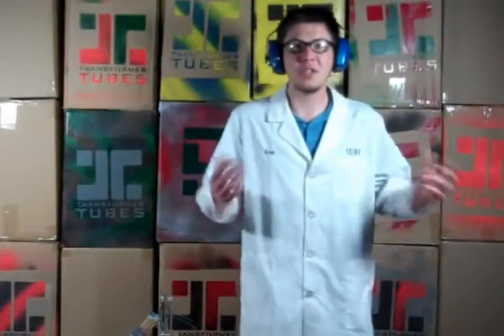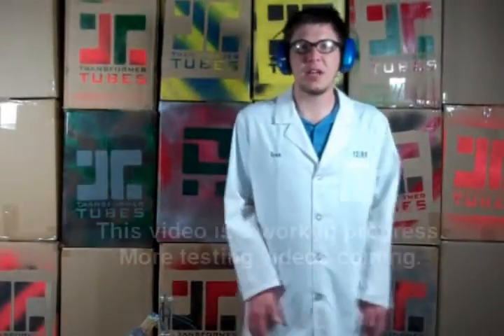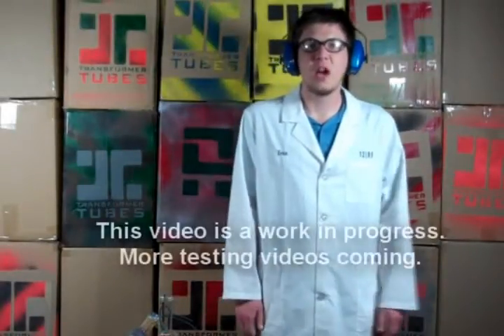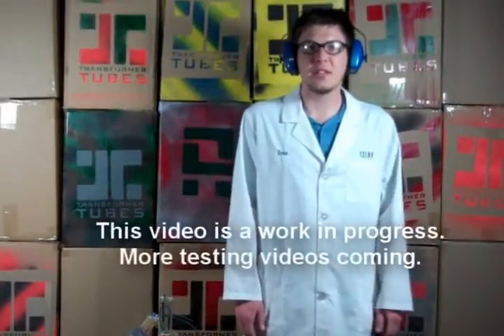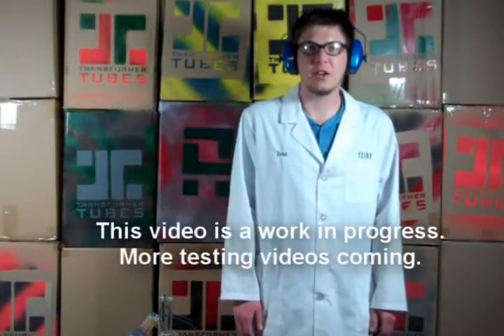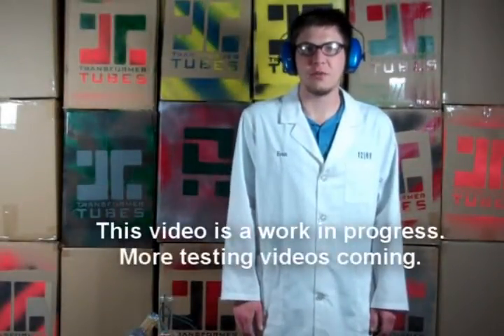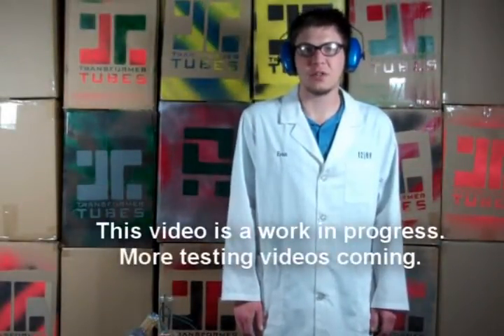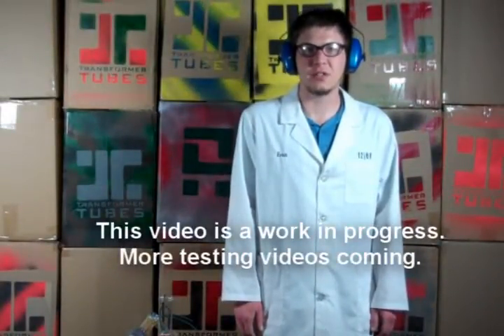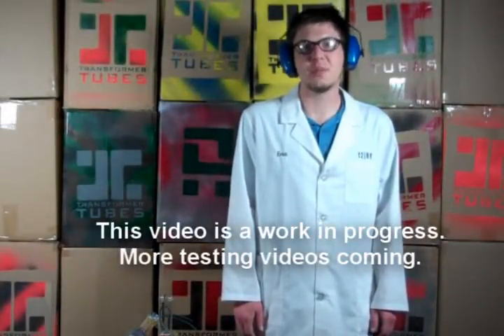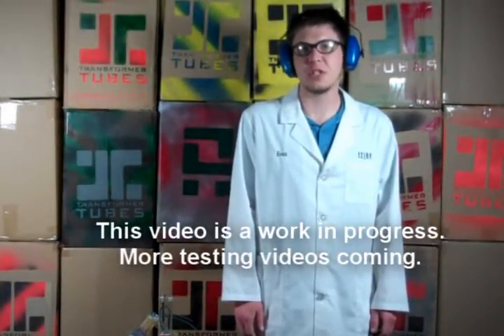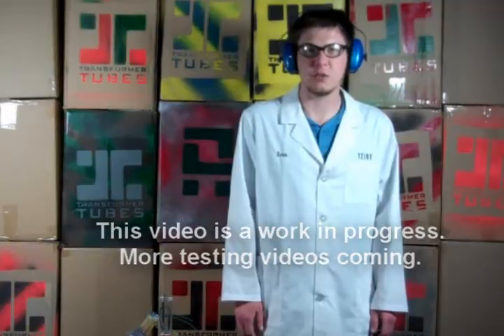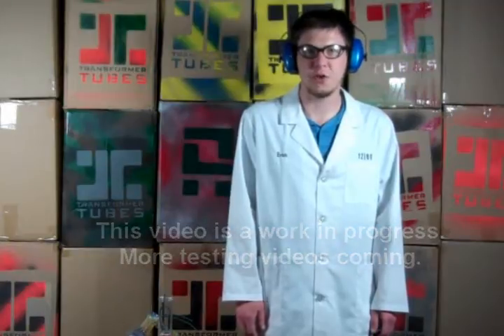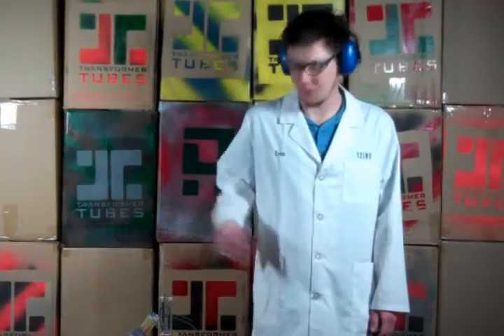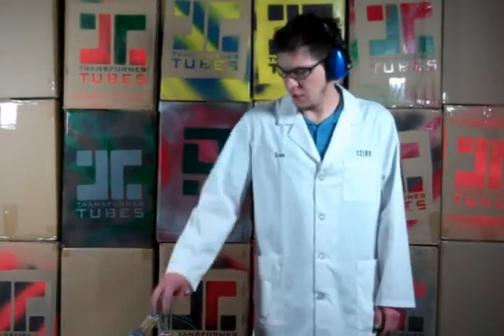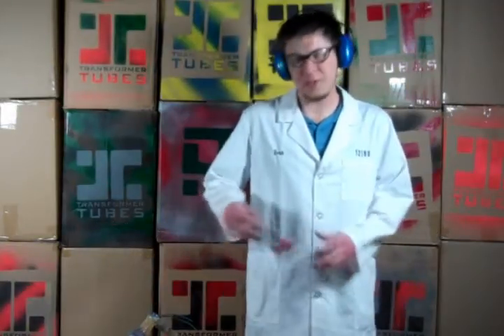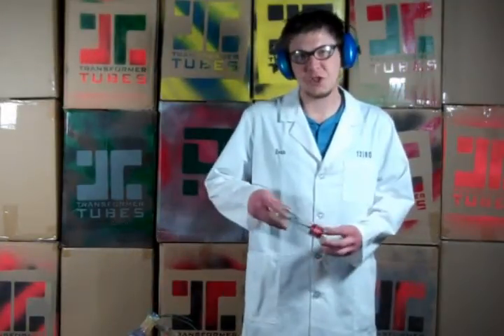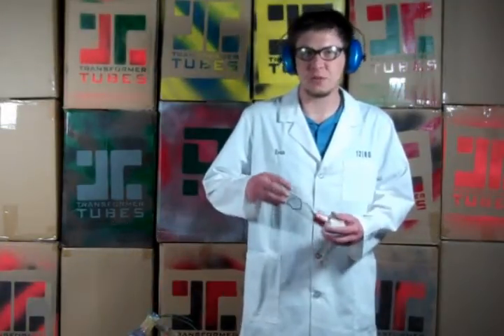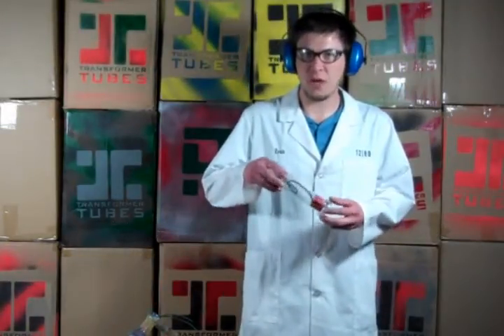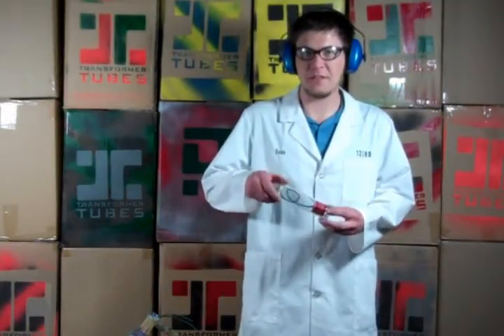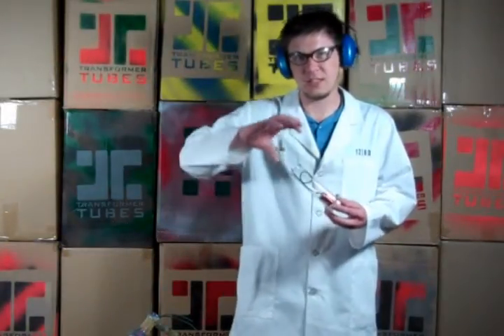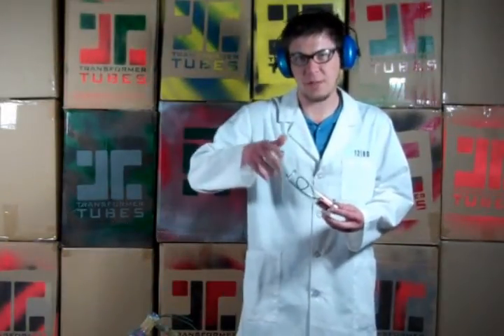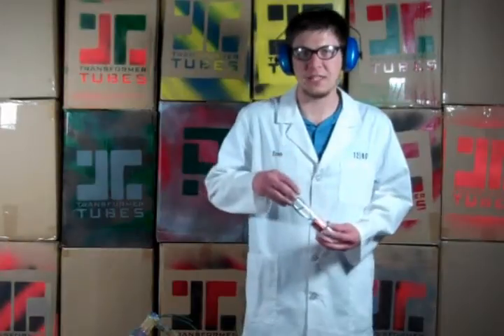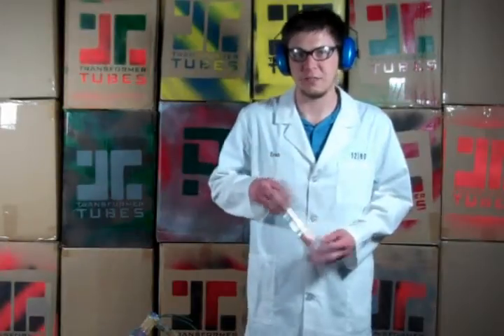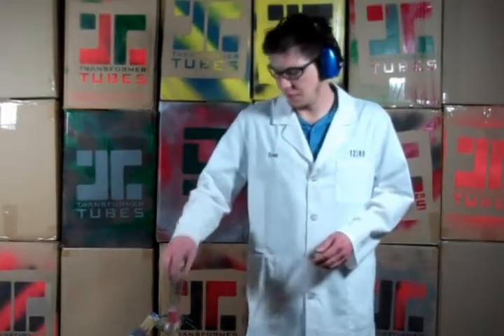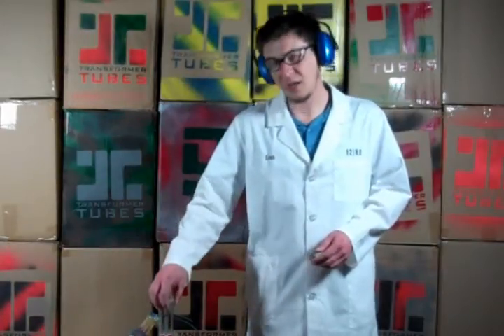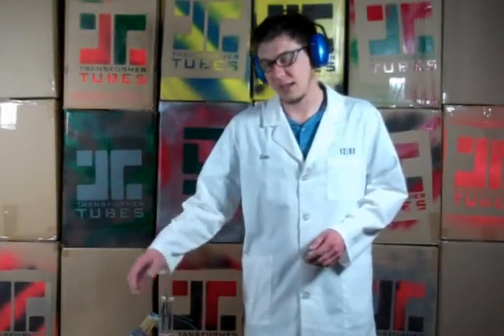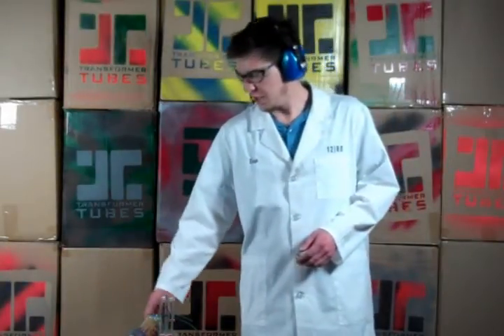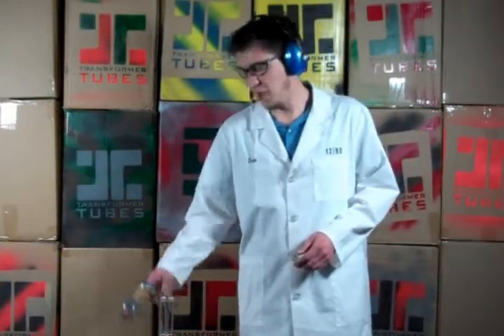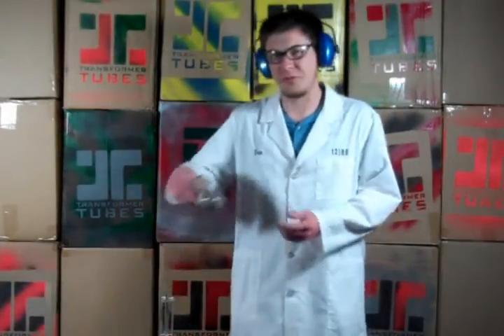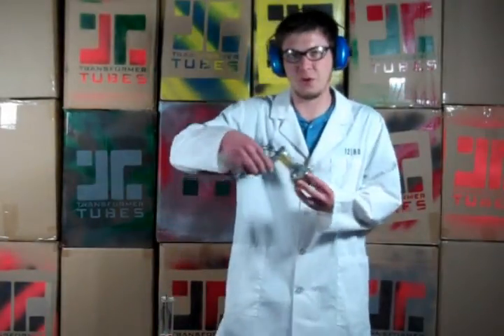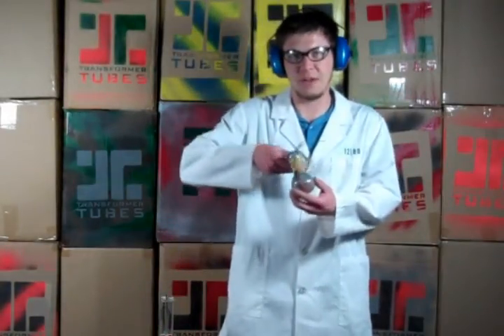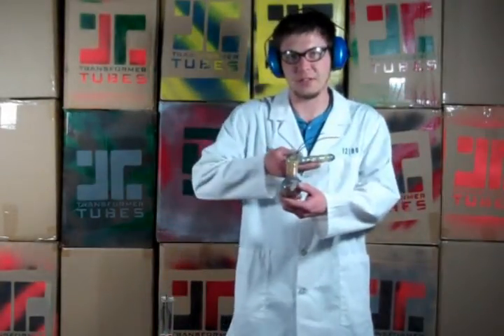What's up Internet? We're here in South Carolina where fireworks are legal to do some explosion testing with transformer tubes. We have a stash jar packed with four M5000s that will cap off and detonate. For comparison's sake, we also have a bubbler filled with four M5000s.